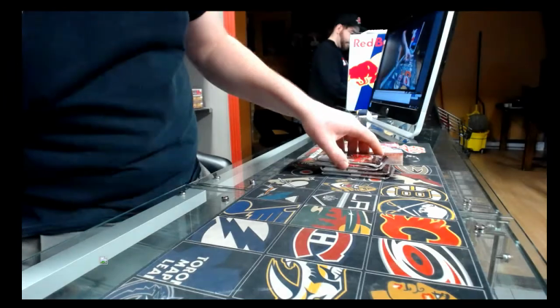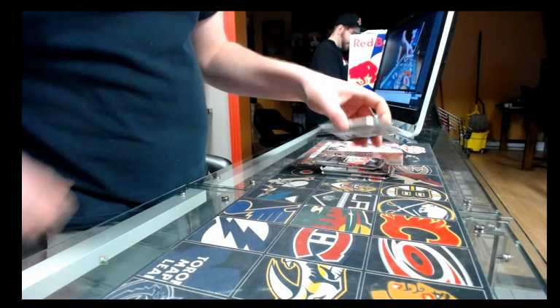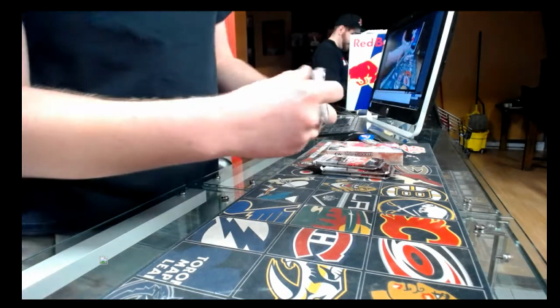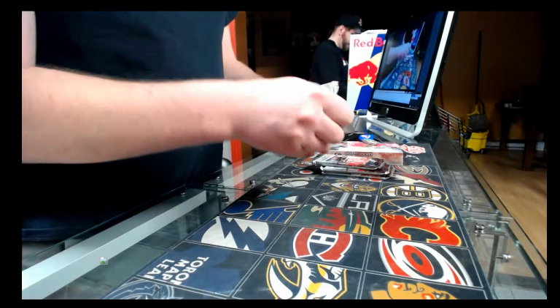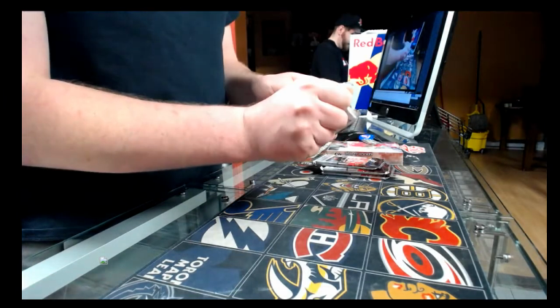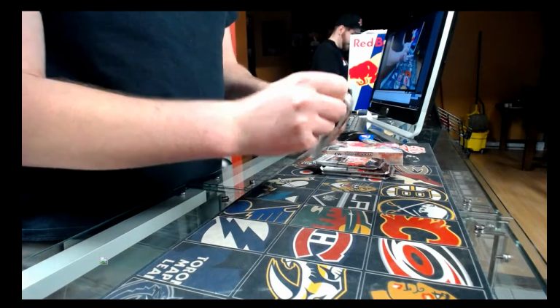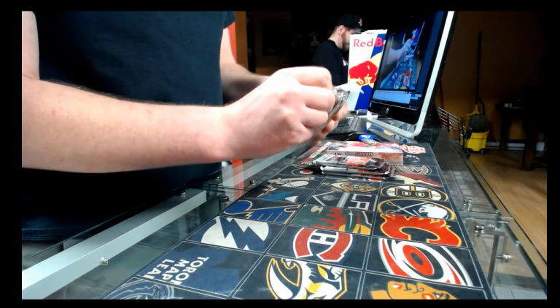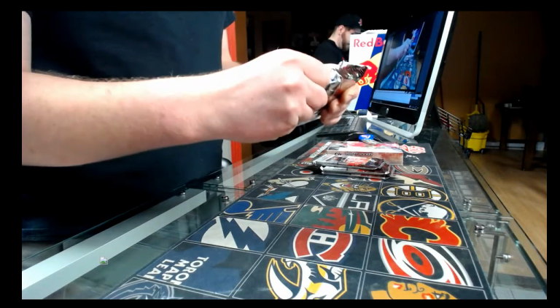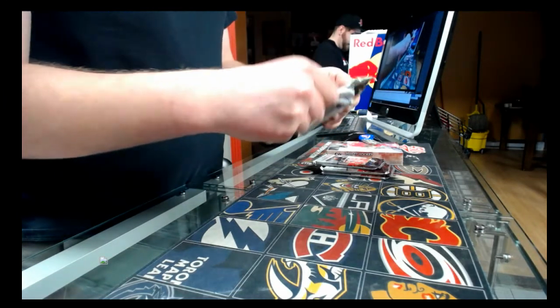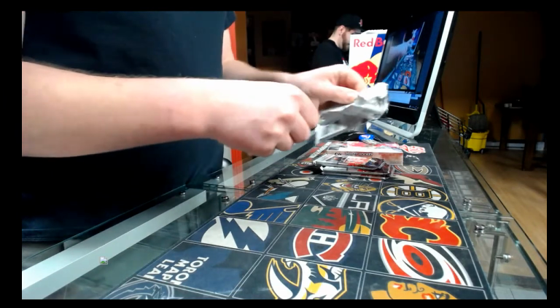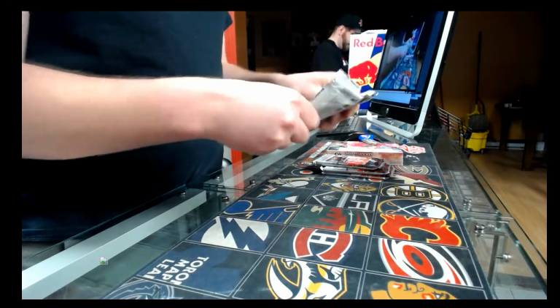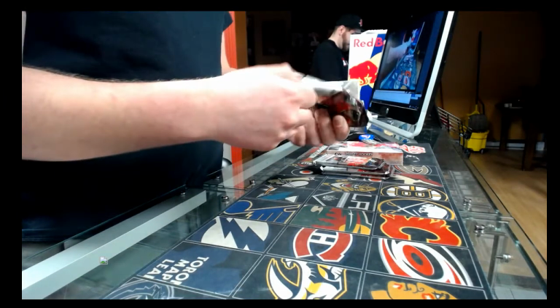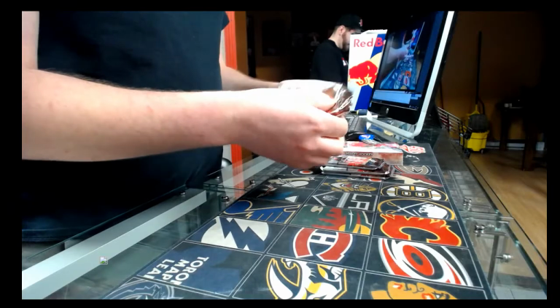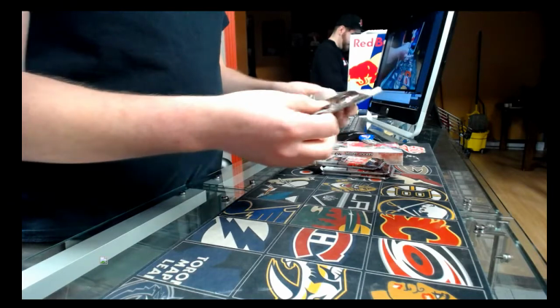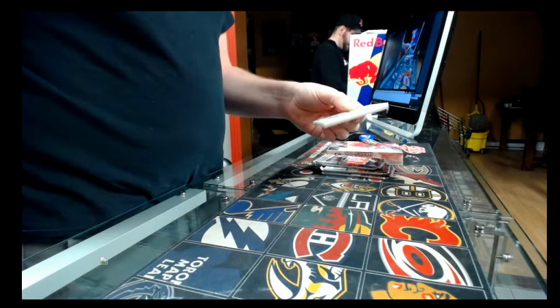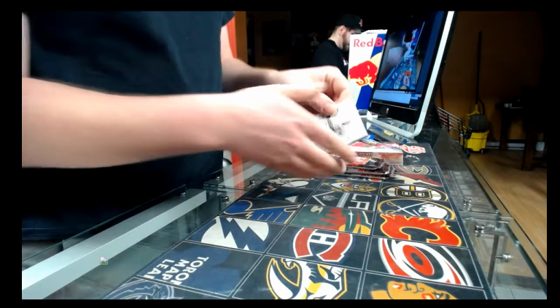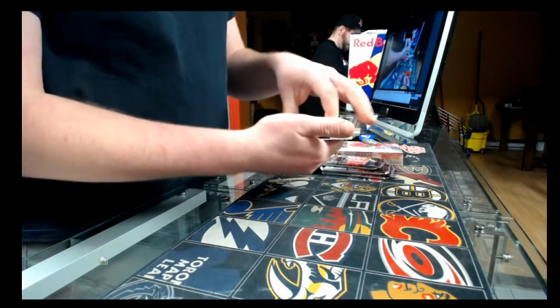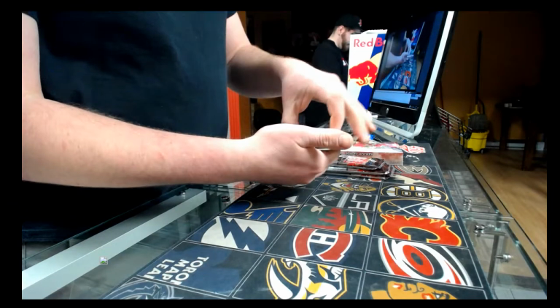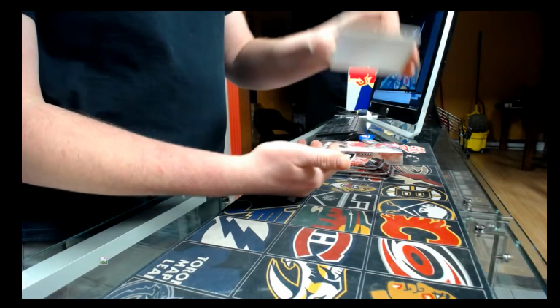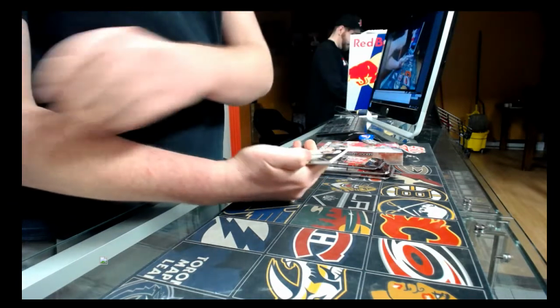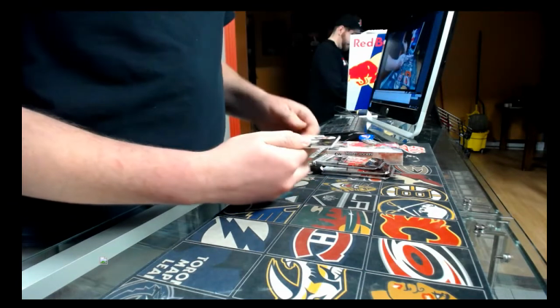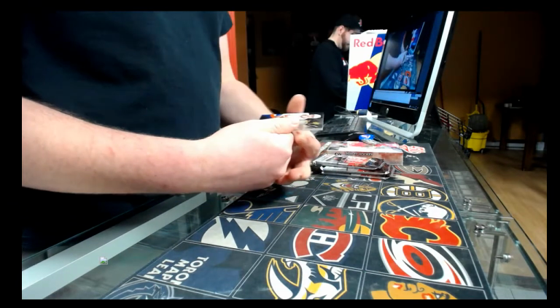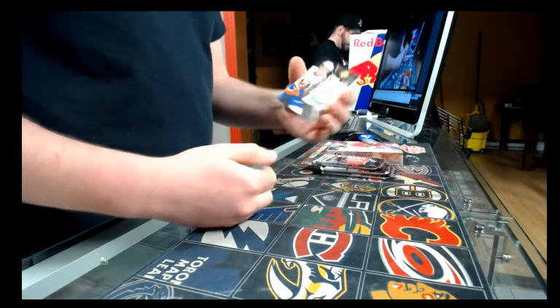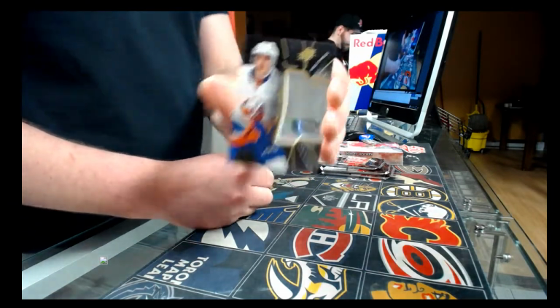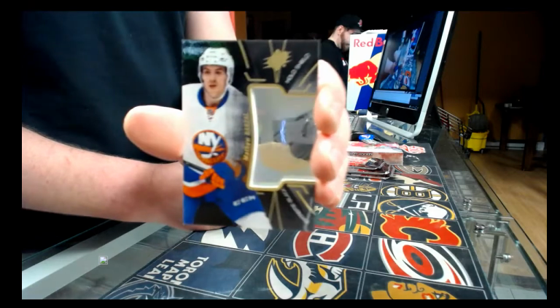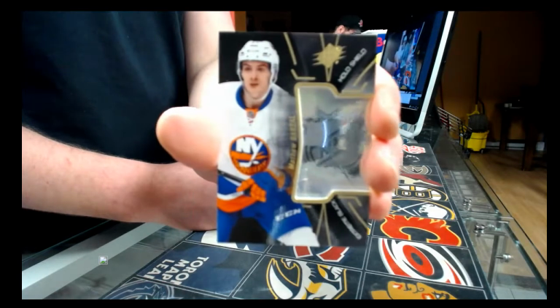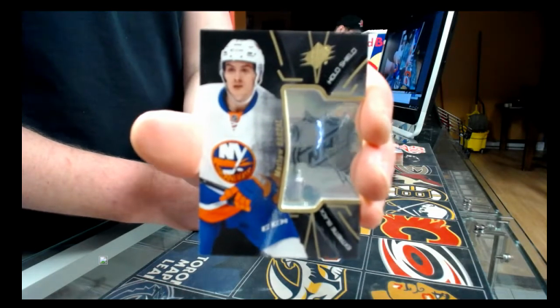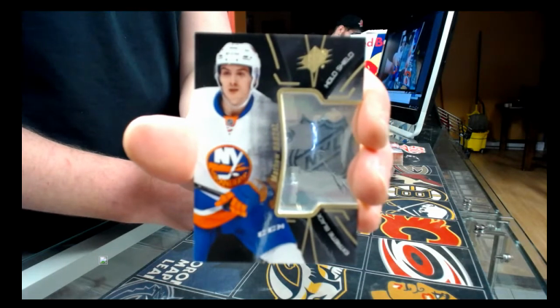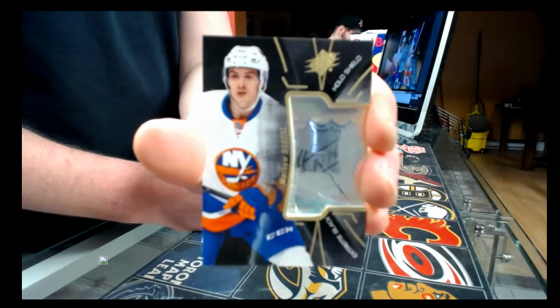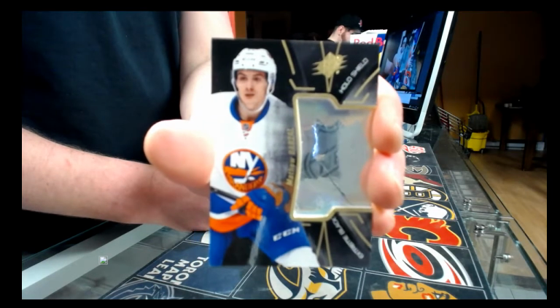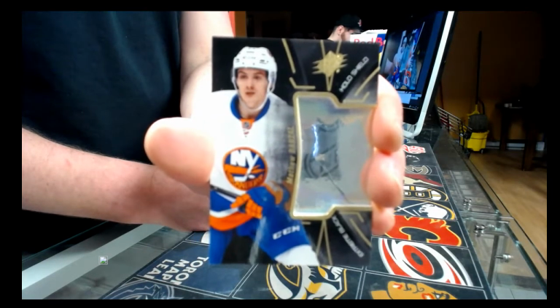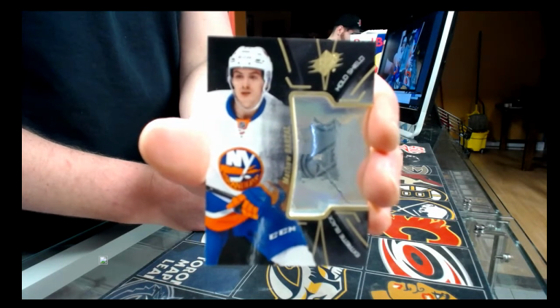Alright, pack number one. We start with an oval shield for the New York Islanders — Matthew Barzal.